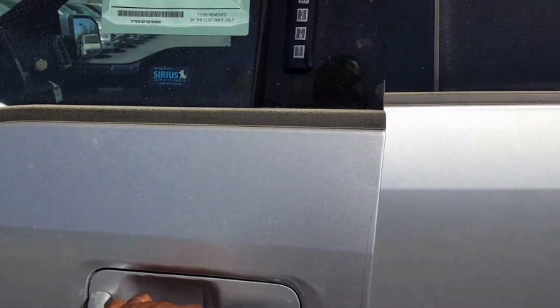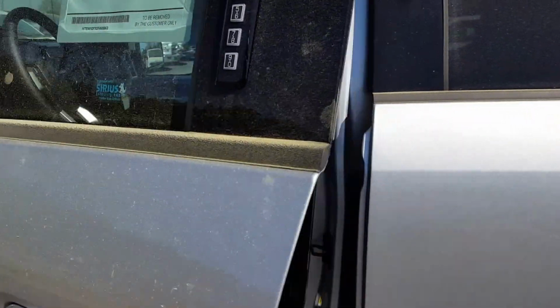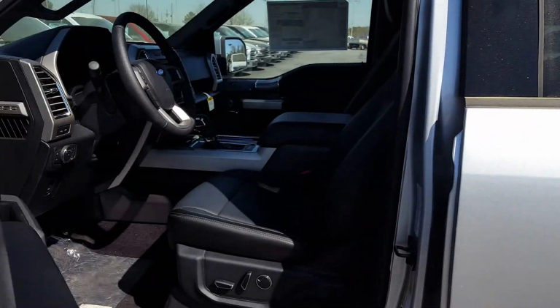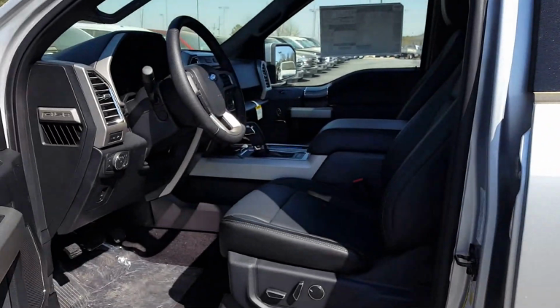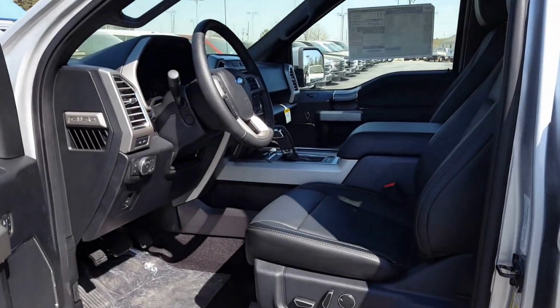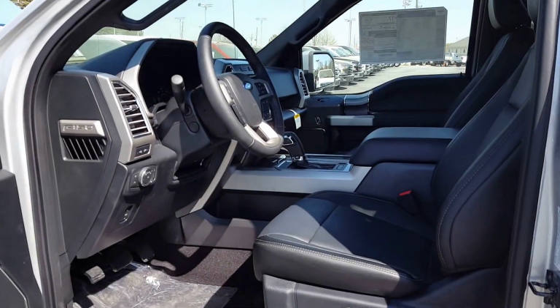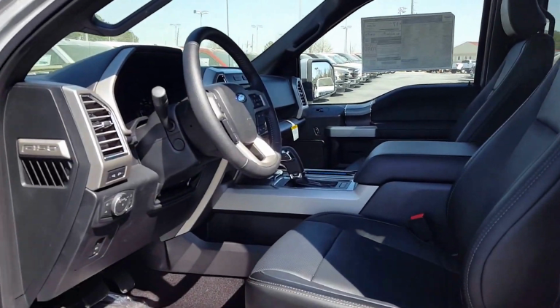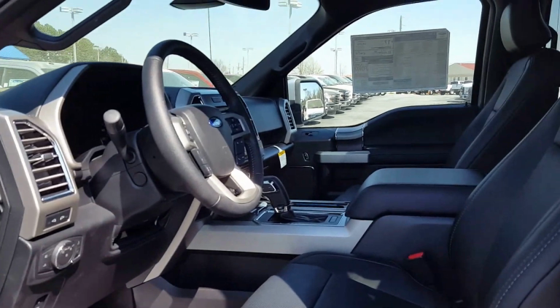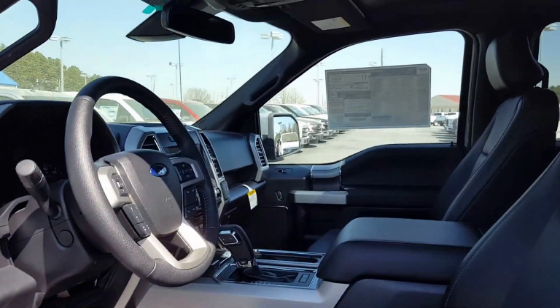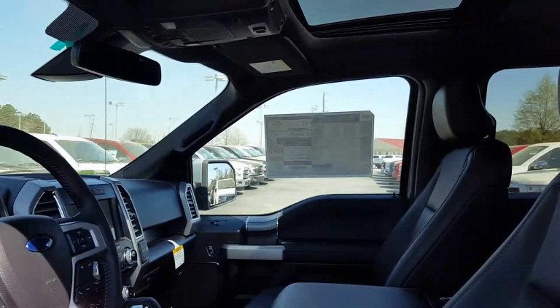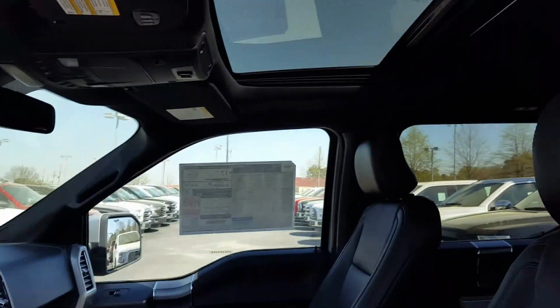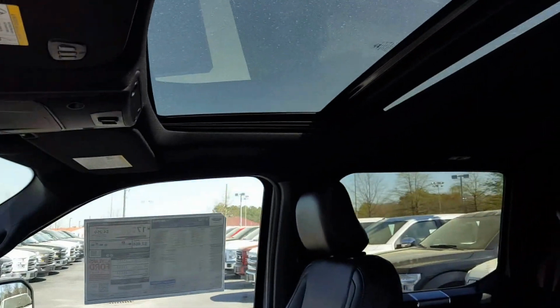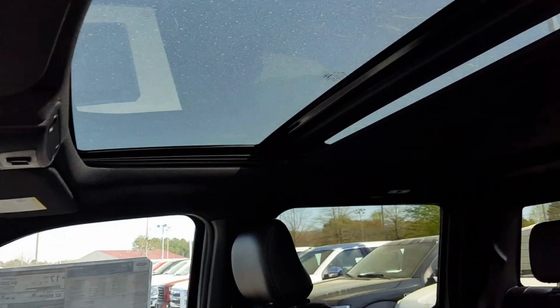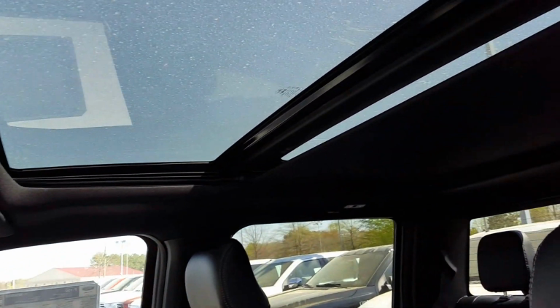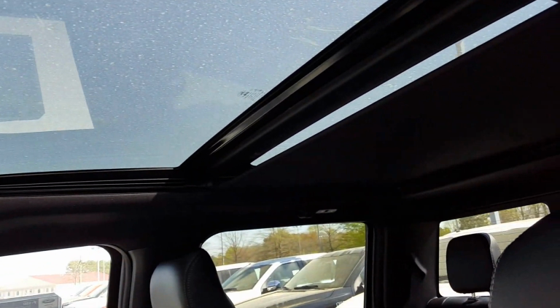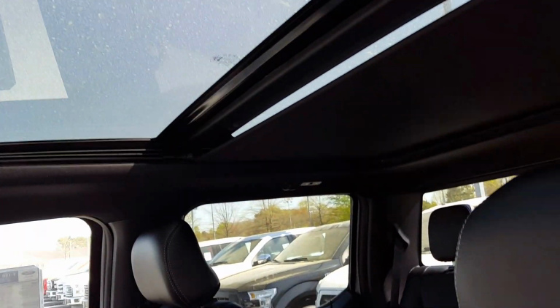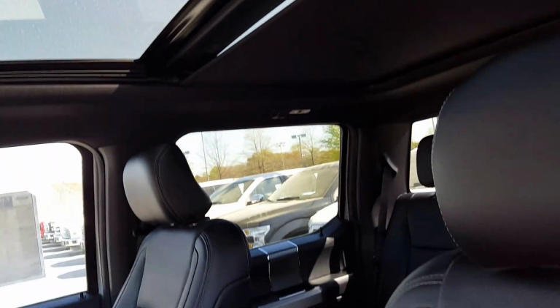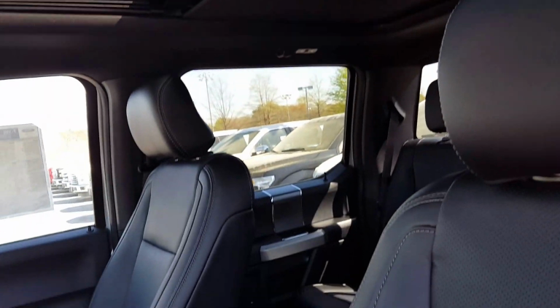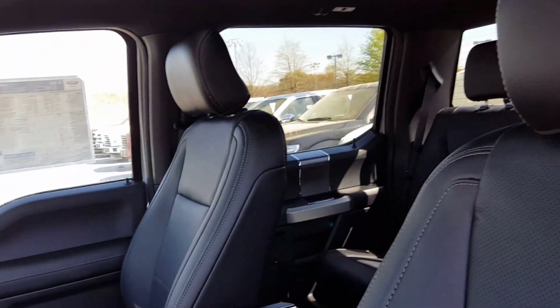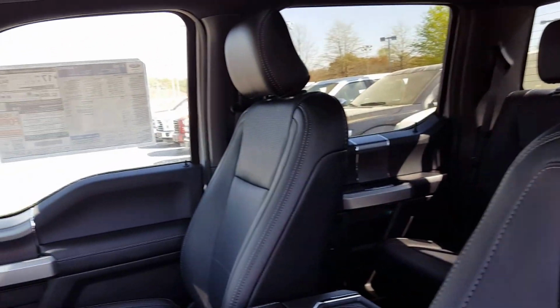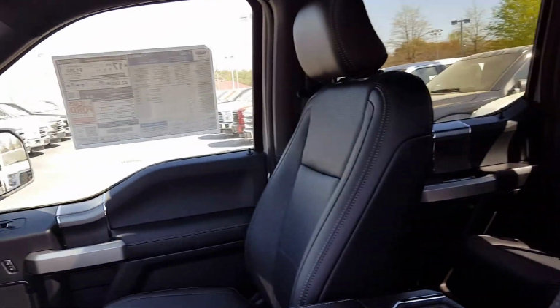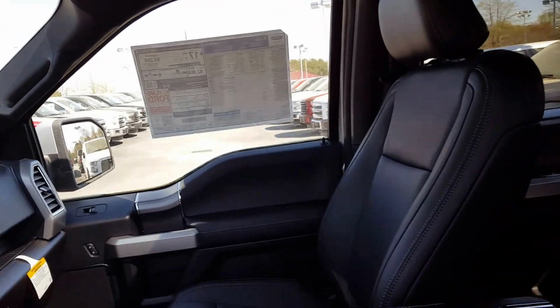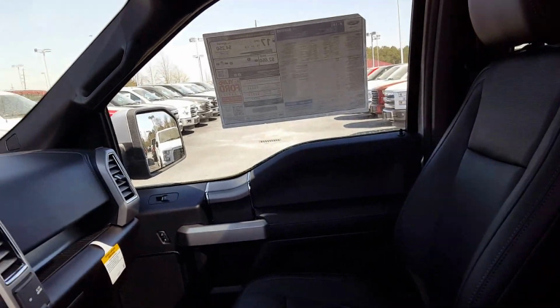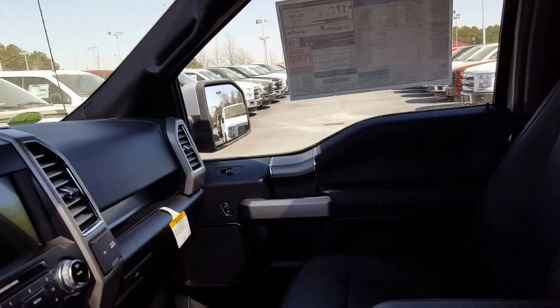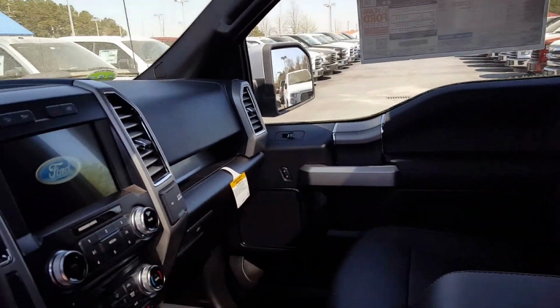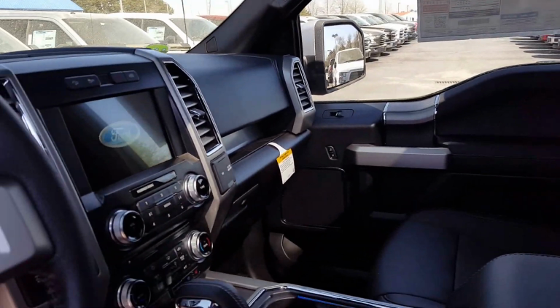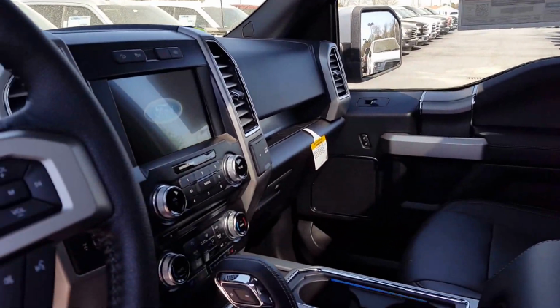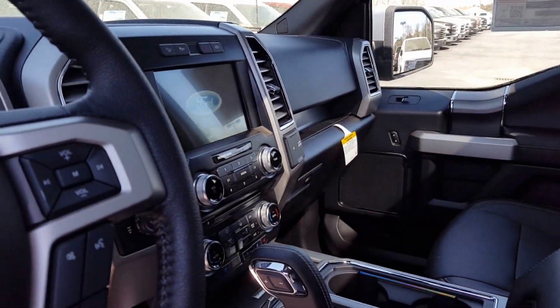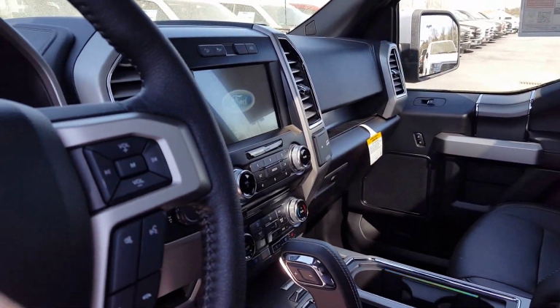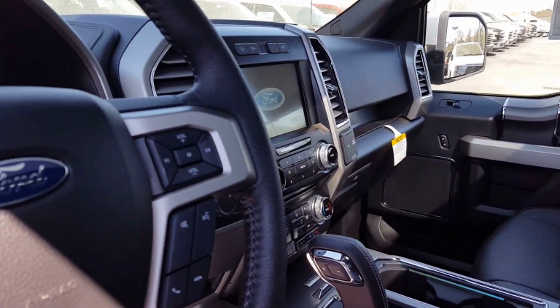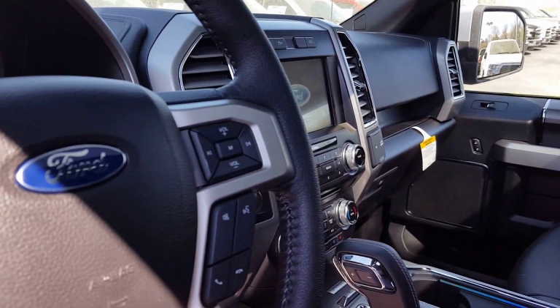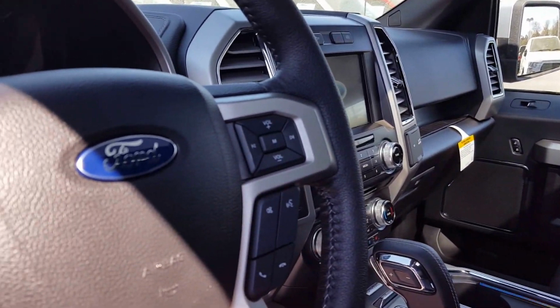Proximity key, push button start. You've got the twin panel moonroof that you asked about. This one has black leather seats. This one has heated and cooled seats.